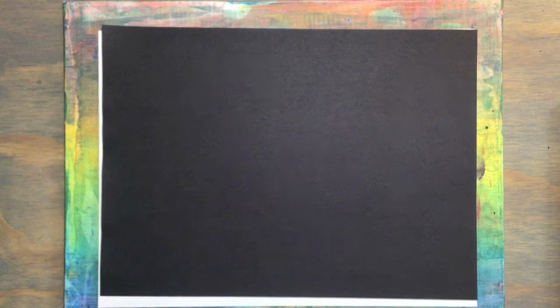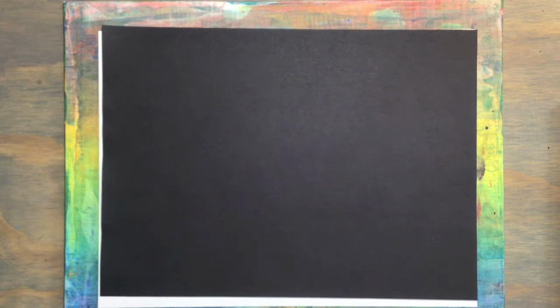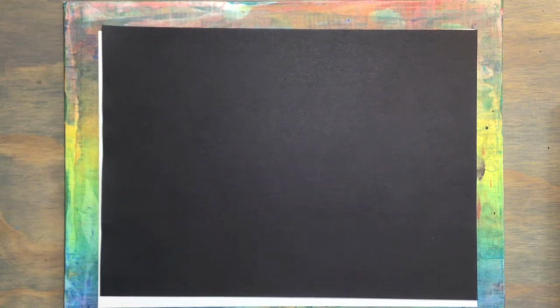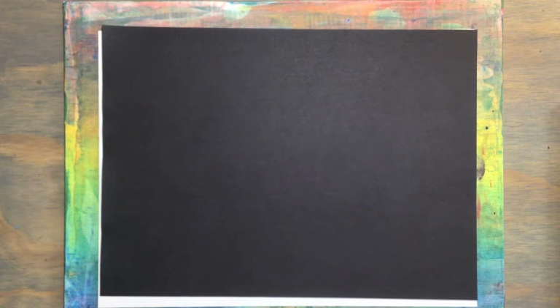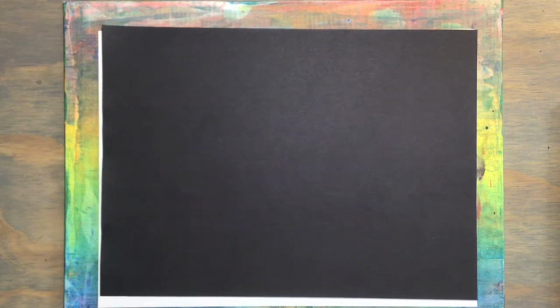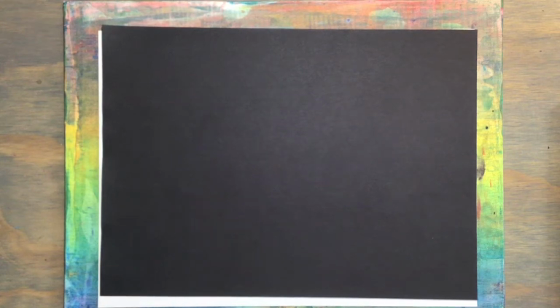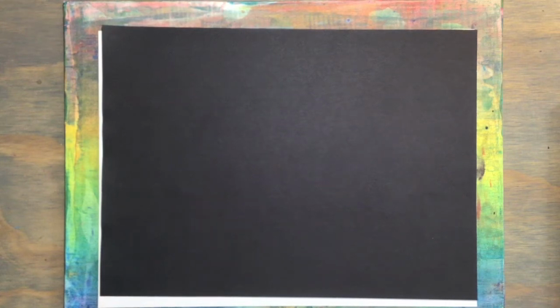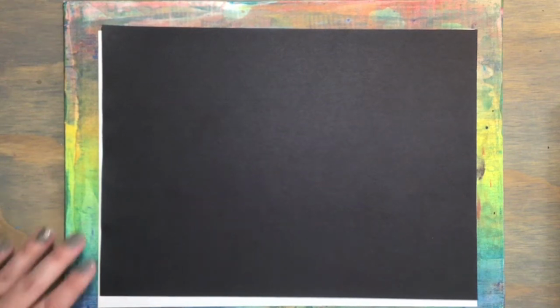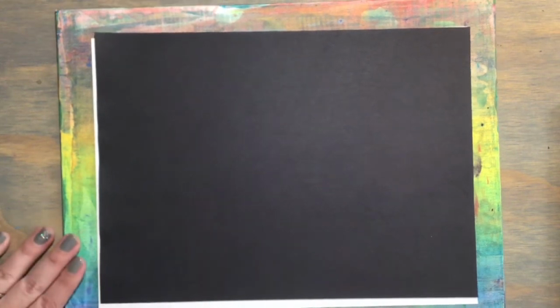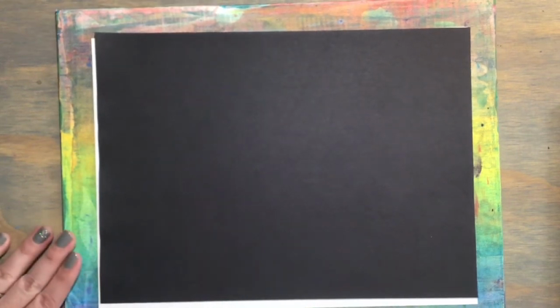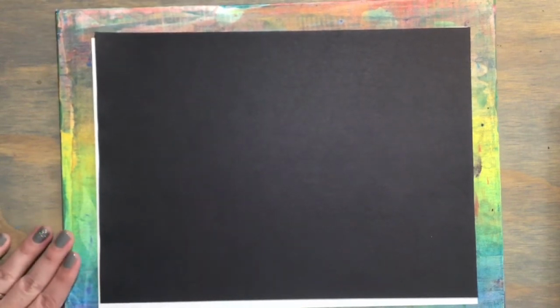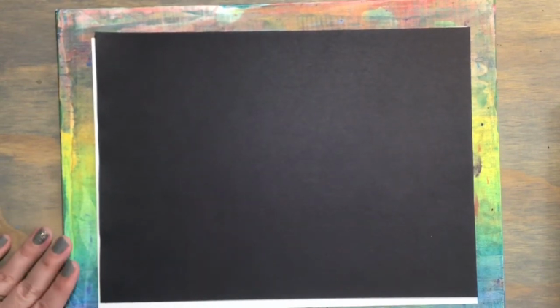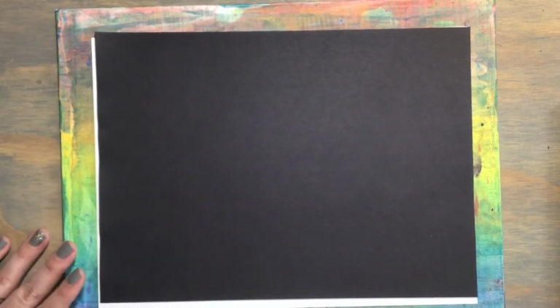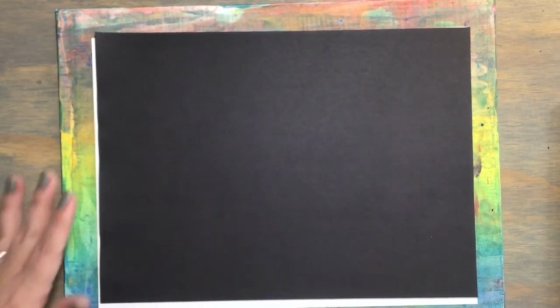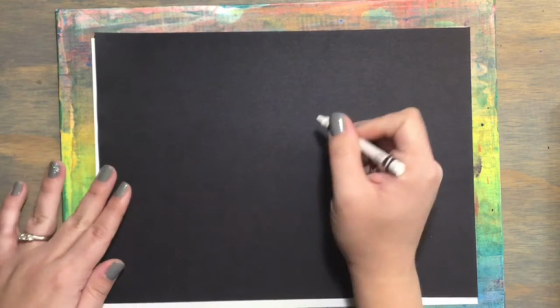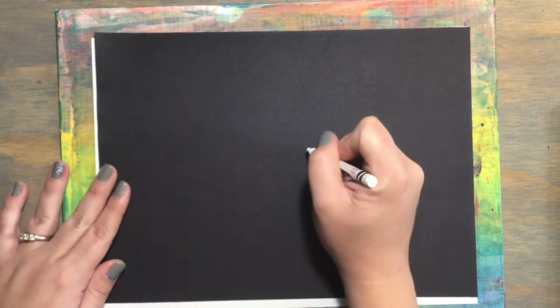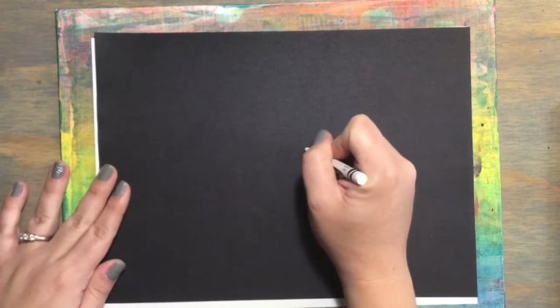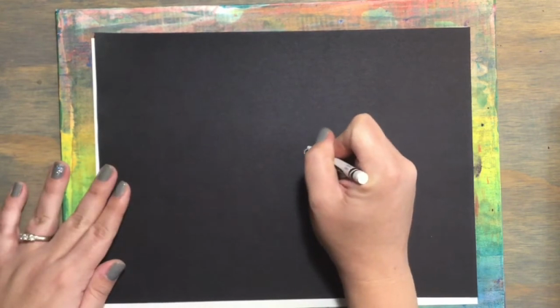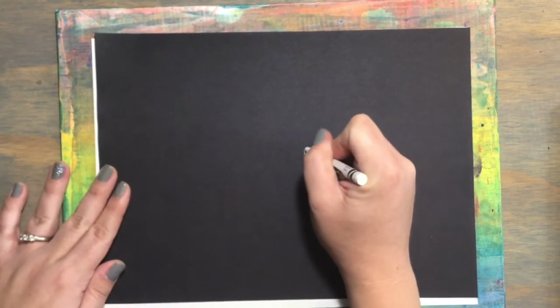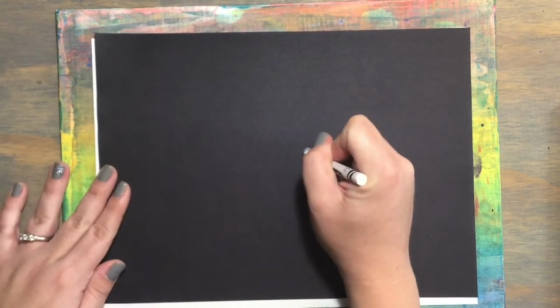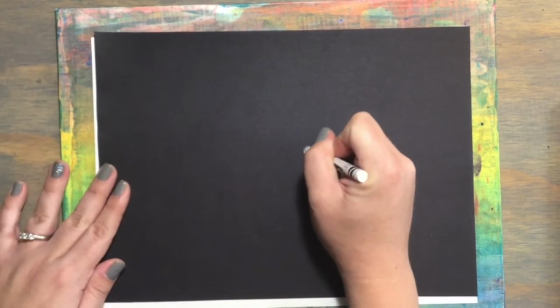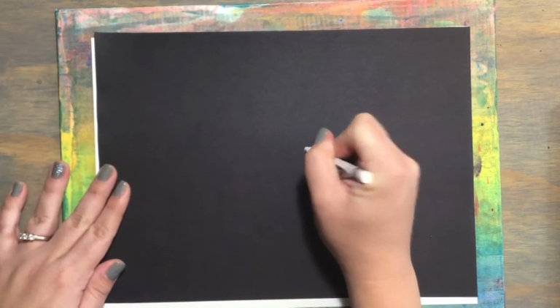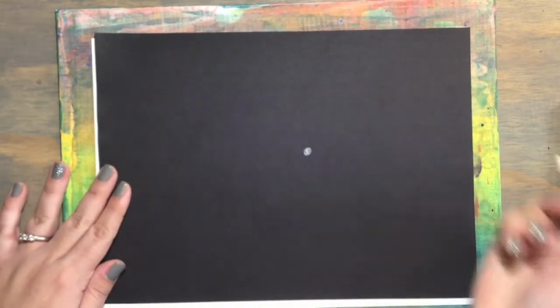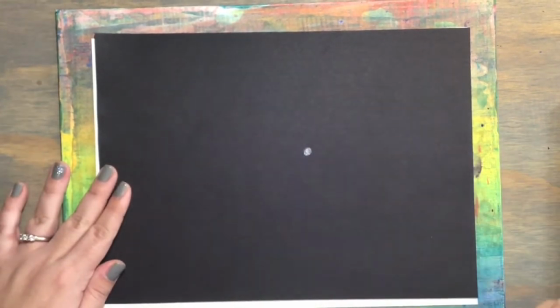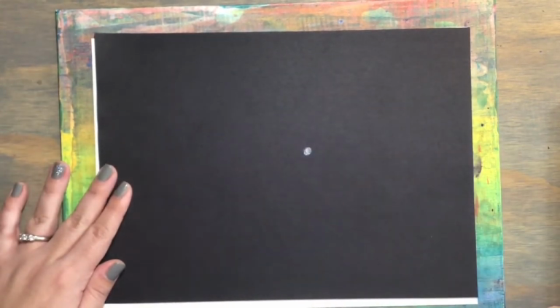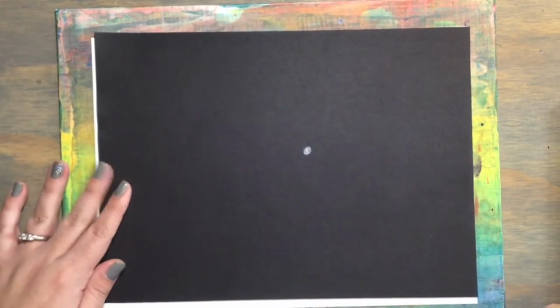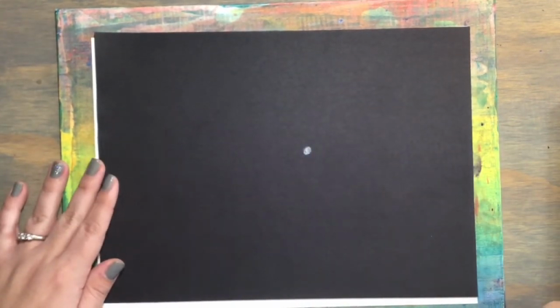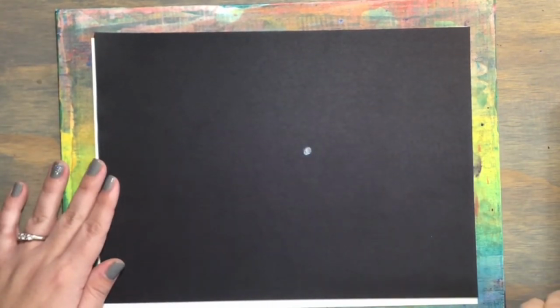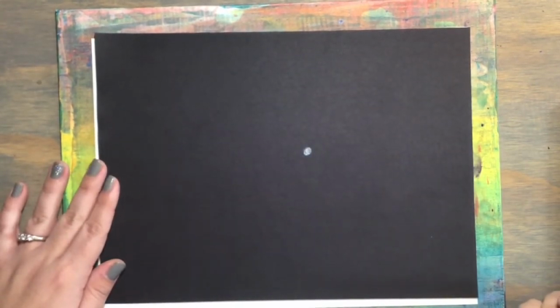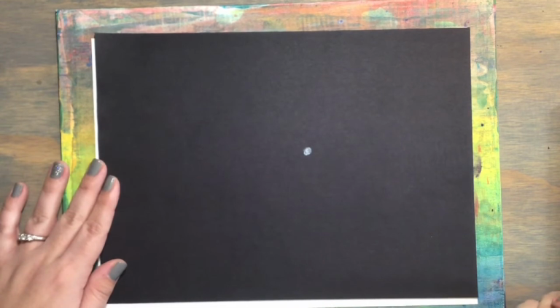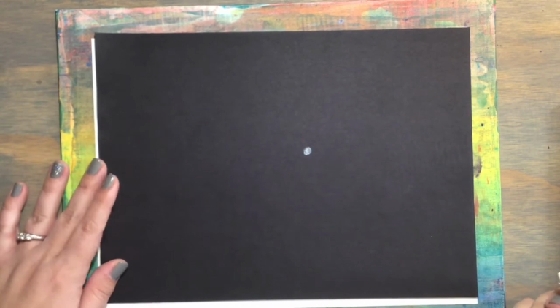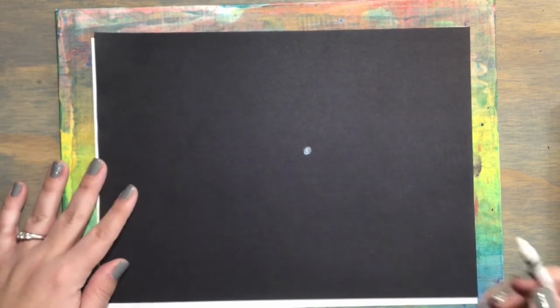All right boys and girls, so let's create a busy spider. We're going to start out — I'll show you on black paper first, then white paper. We'll start out with our white crayon on black paper and make a dot somewhere close to the middle.